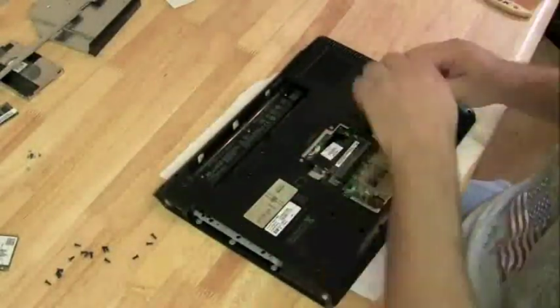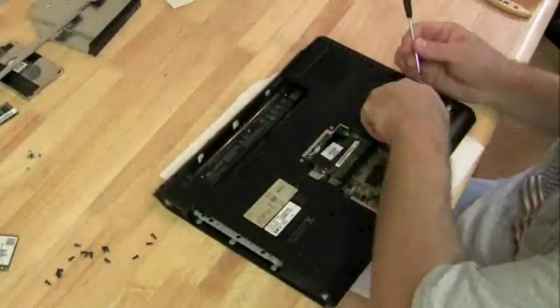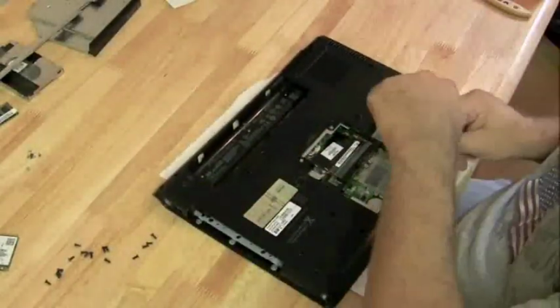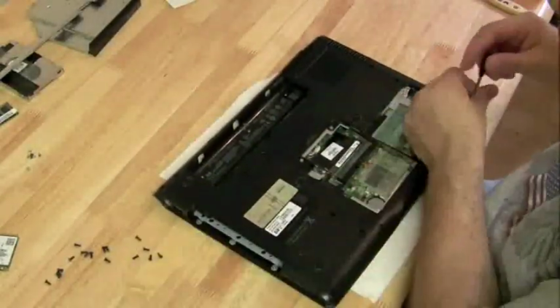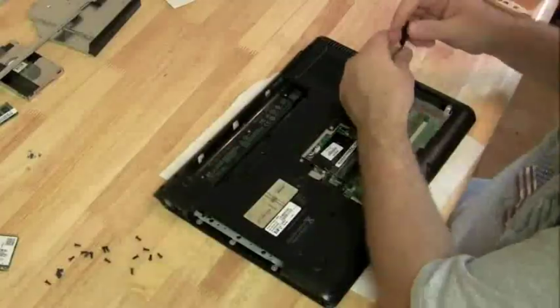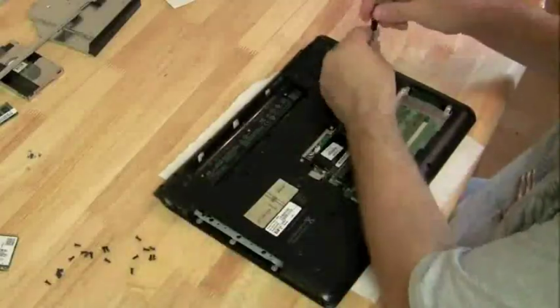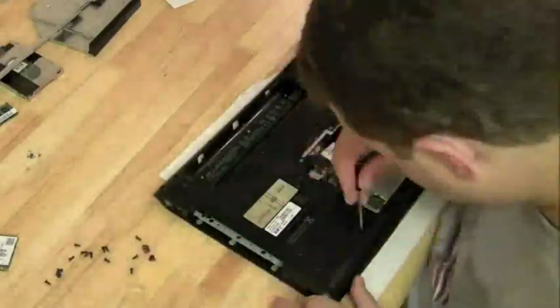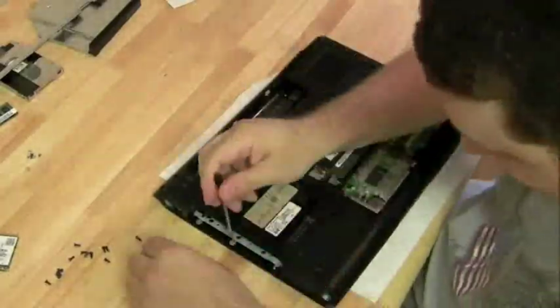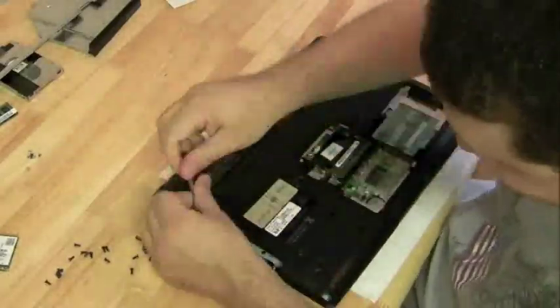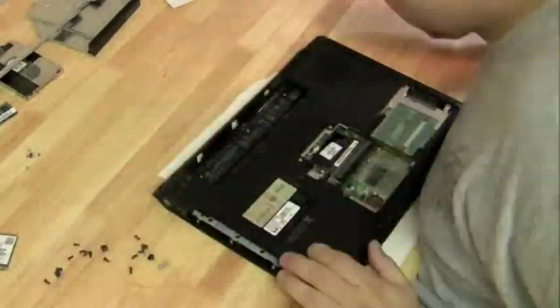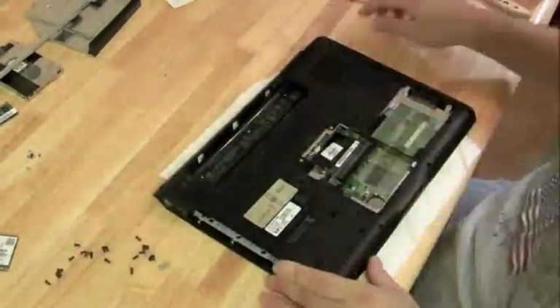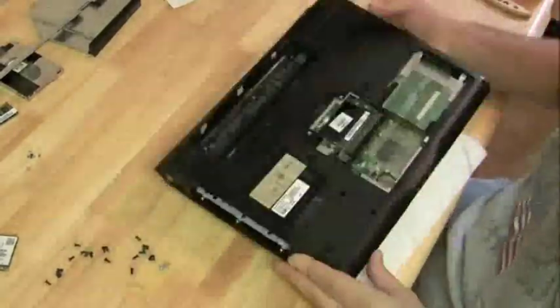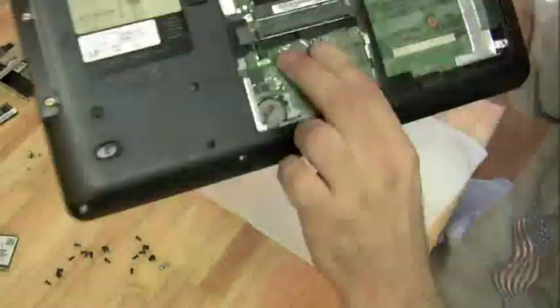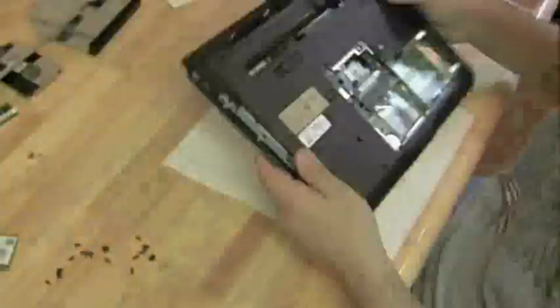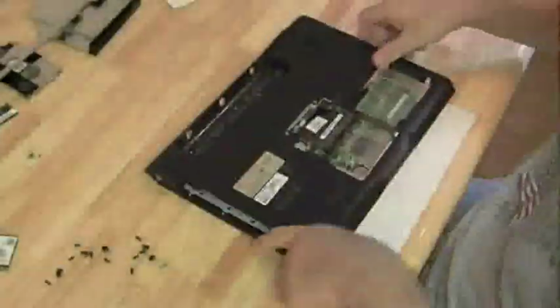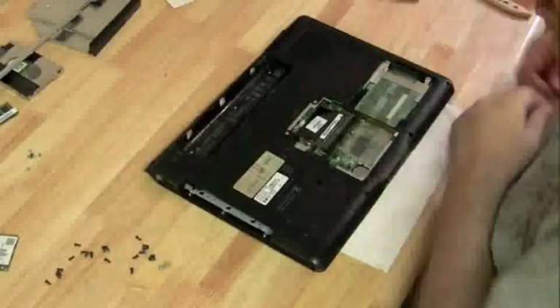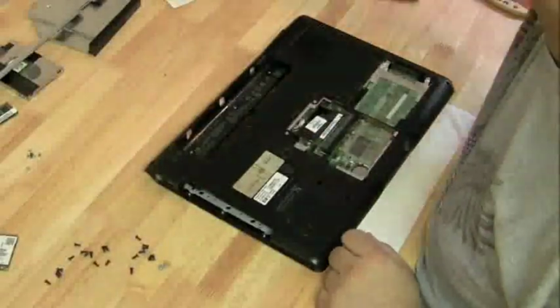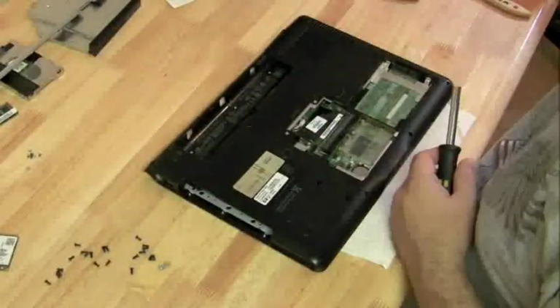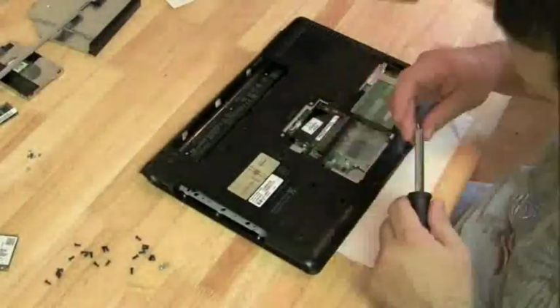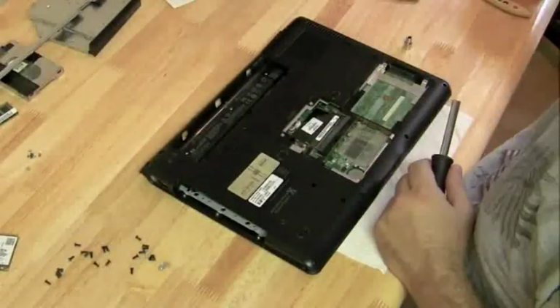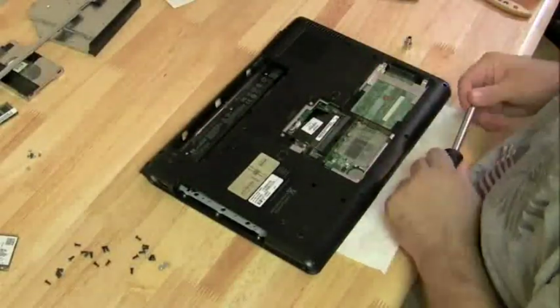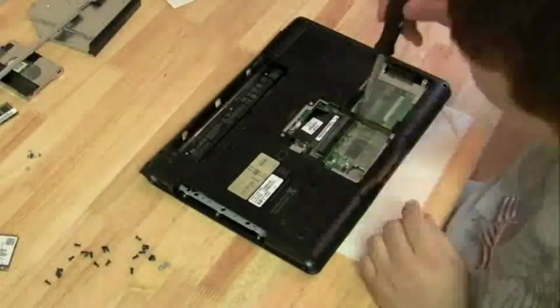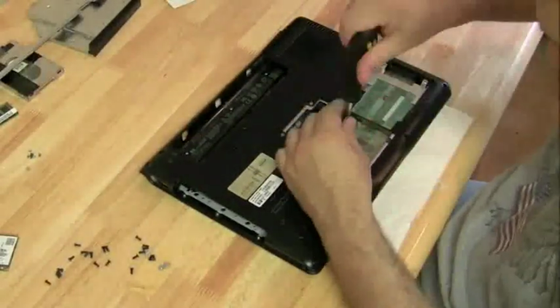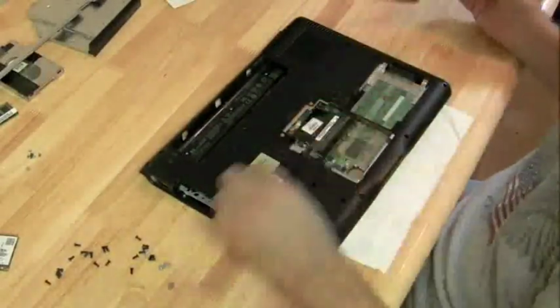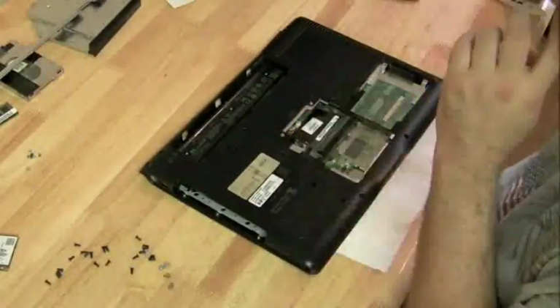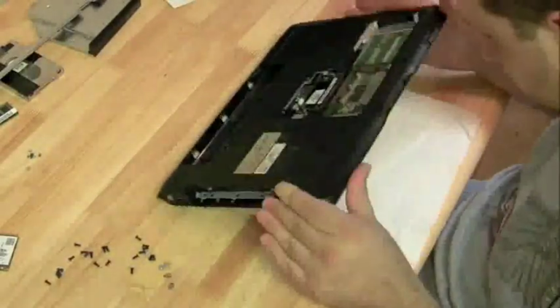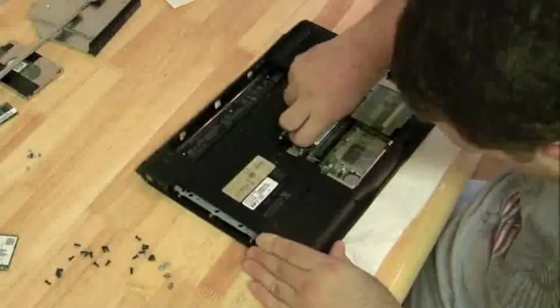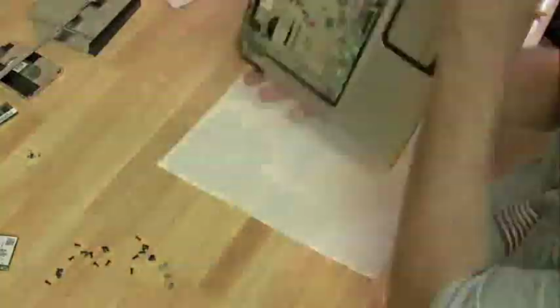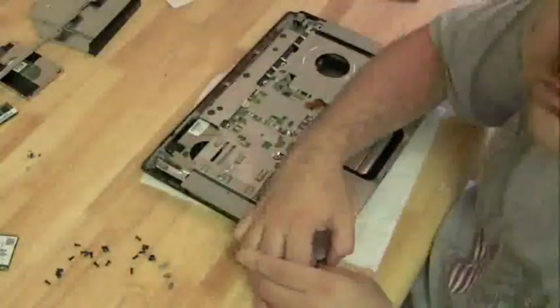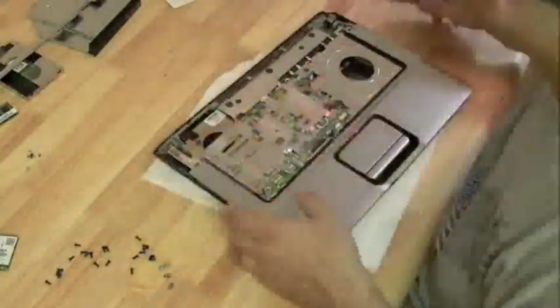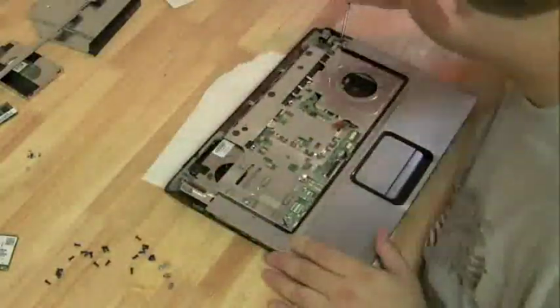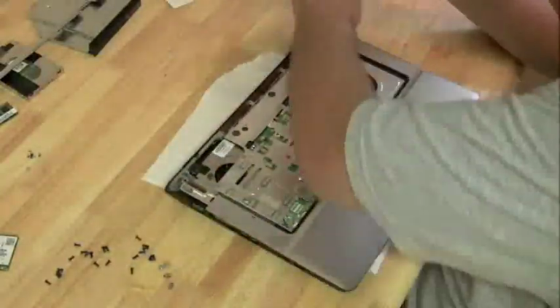We've got to get all the screws out of the bottom plate before we detach it from the top plate. If you look at that little pile I'm amassing of screws, most of them are the same size. This is the part of the DV6000 that is a little tricky — there are those two standoffs that are keeping the two plates together.